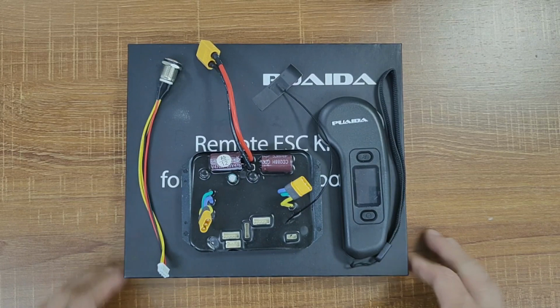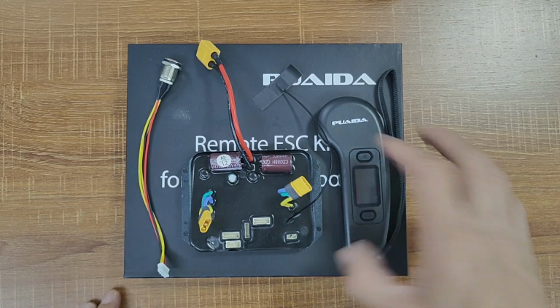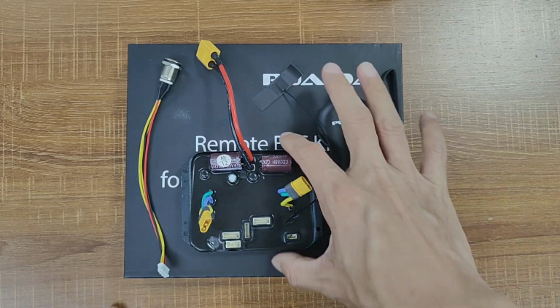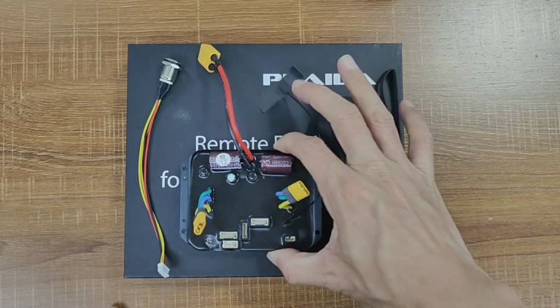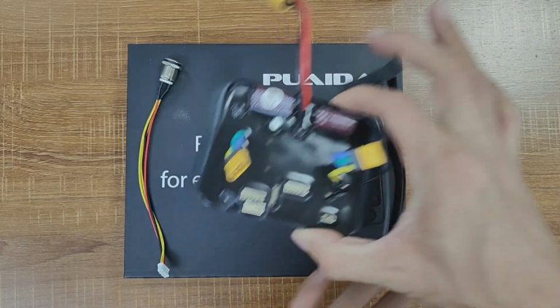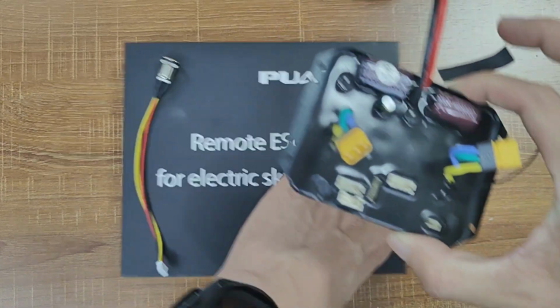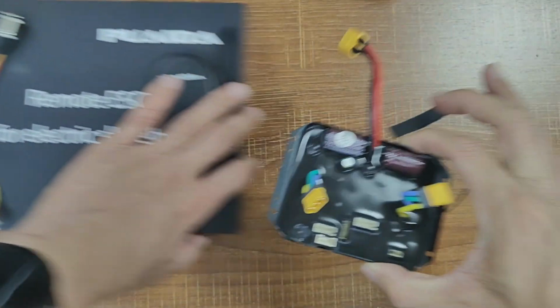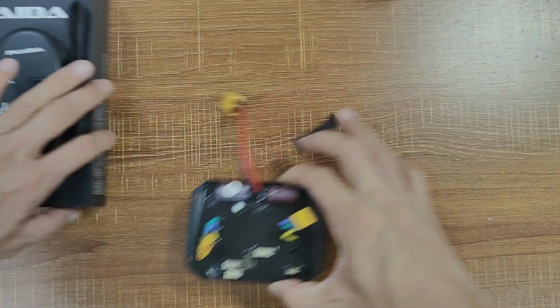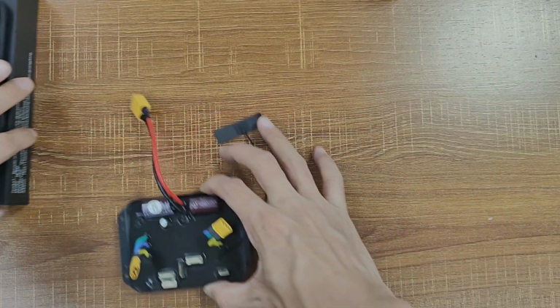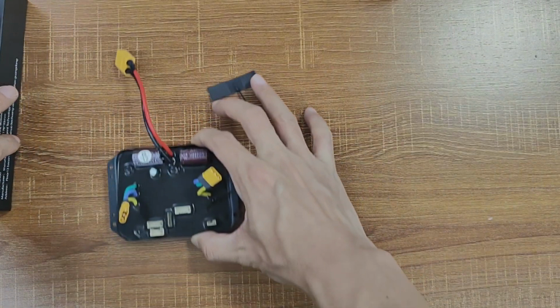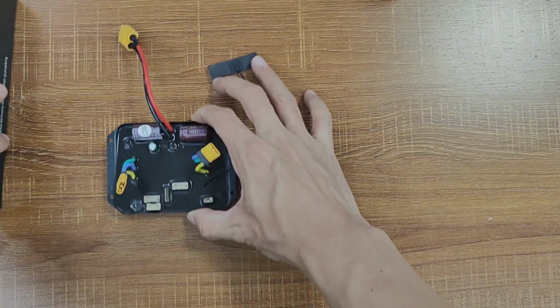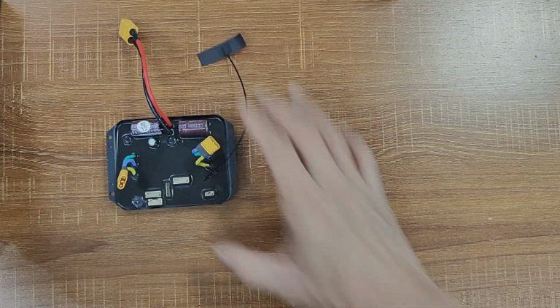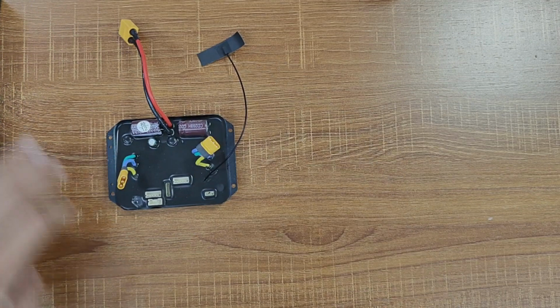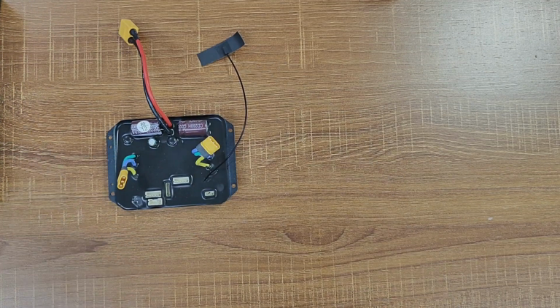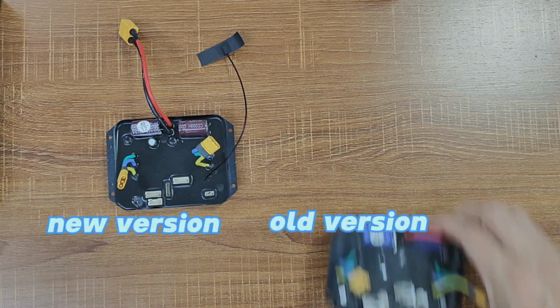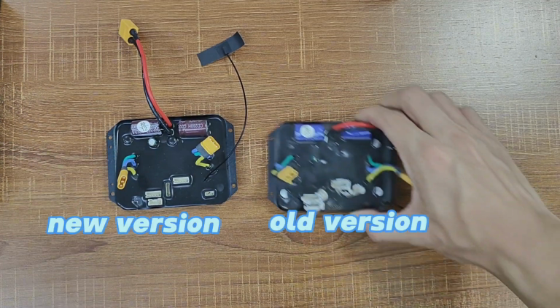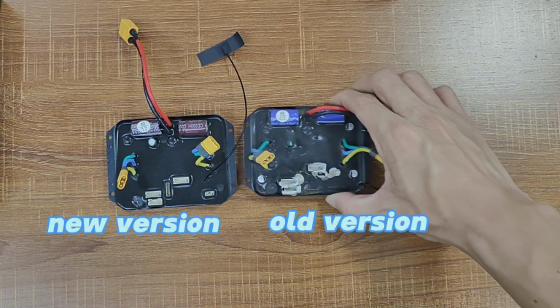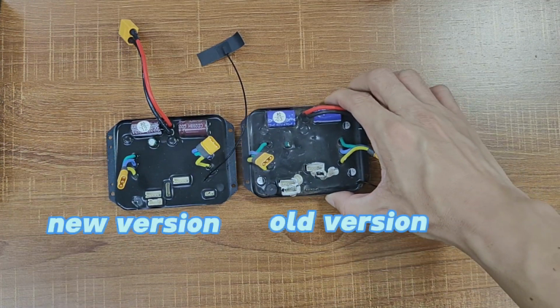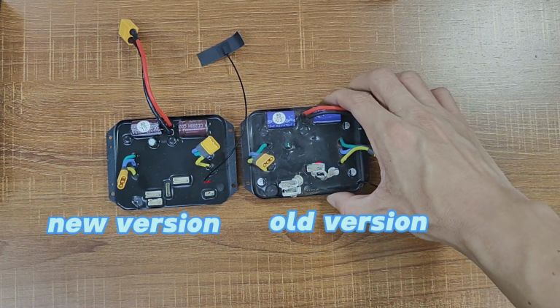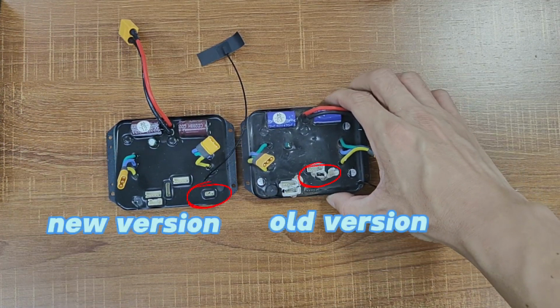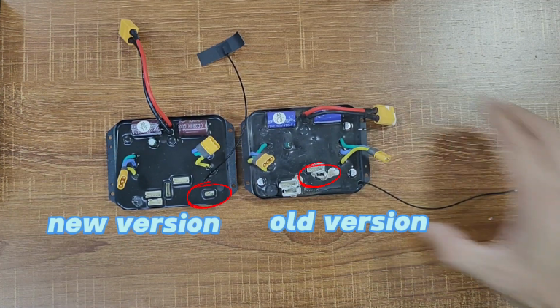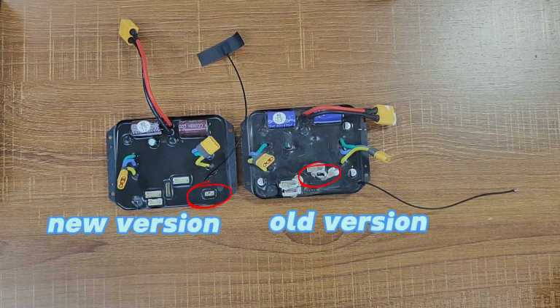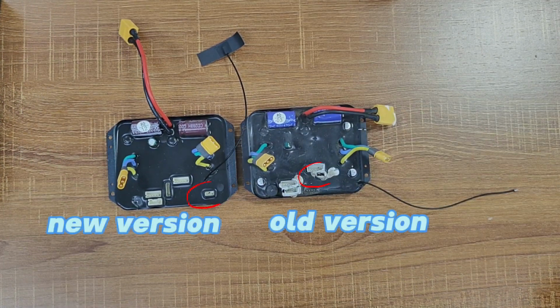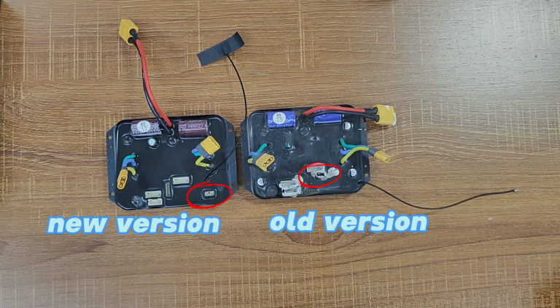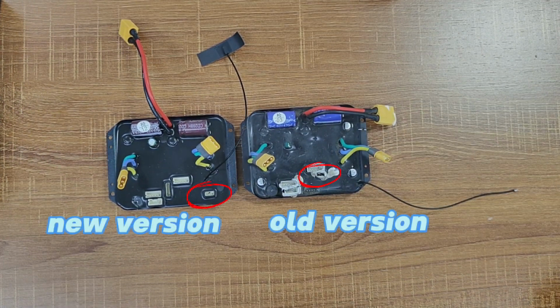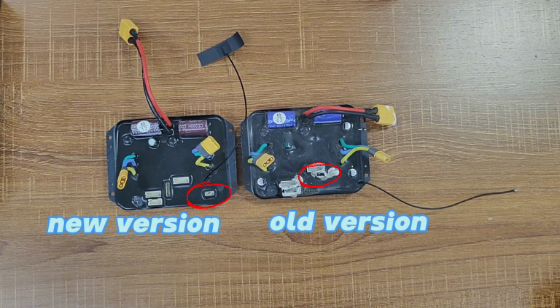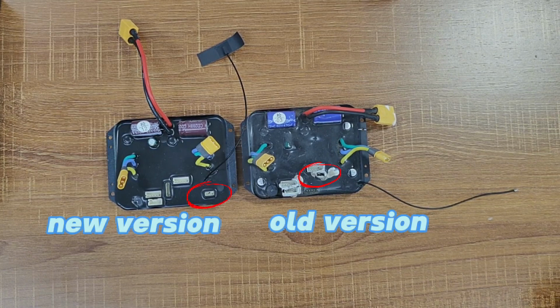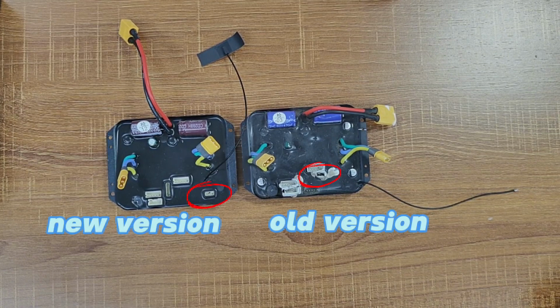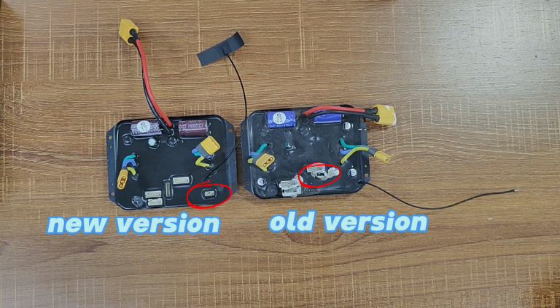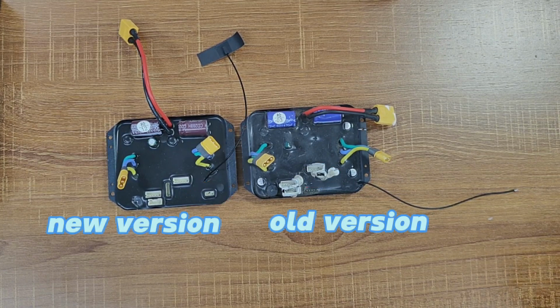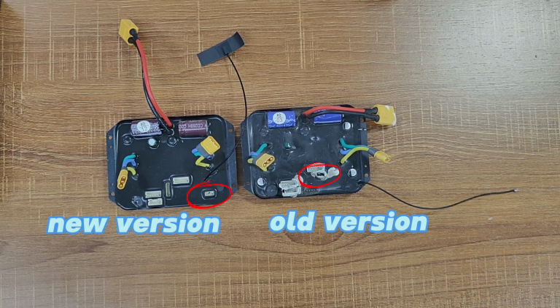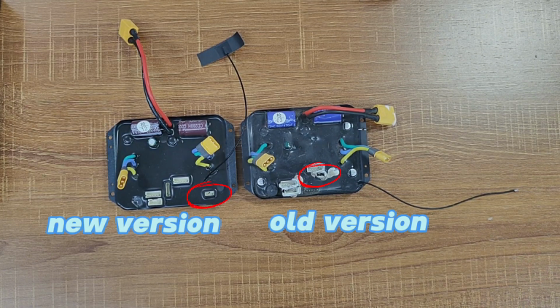First off, let's check out the ESC. It looks pretty much the same as the old one, except for a minor adjustment in the position of the LED port. That's the only giveaway for telling them apart.